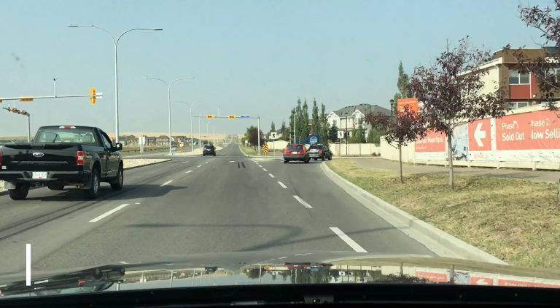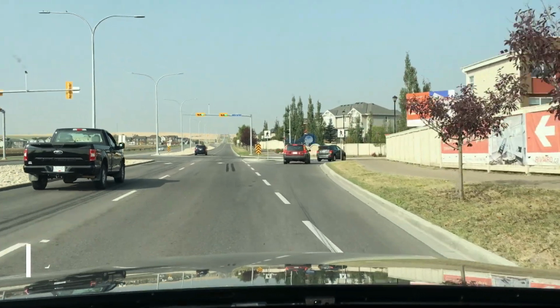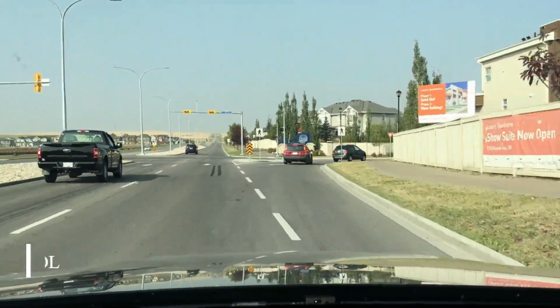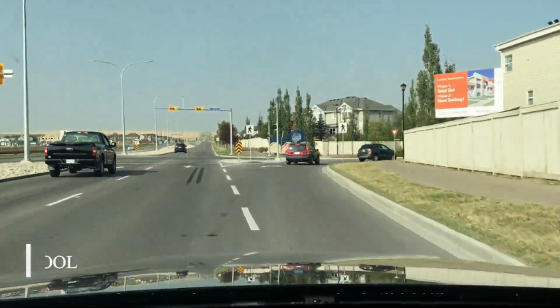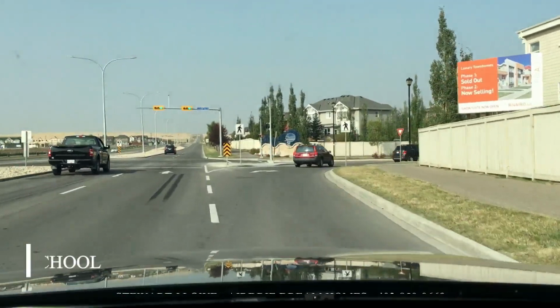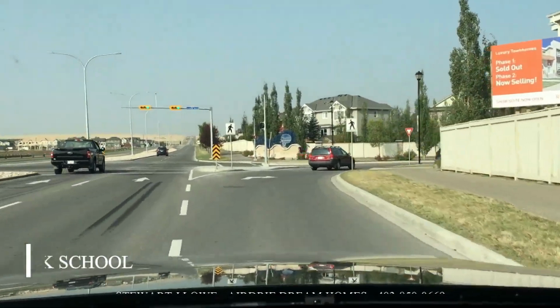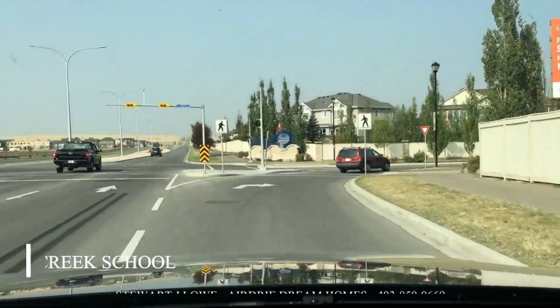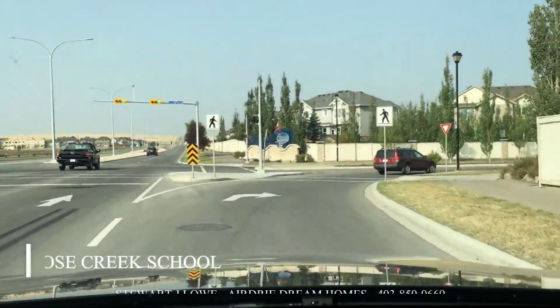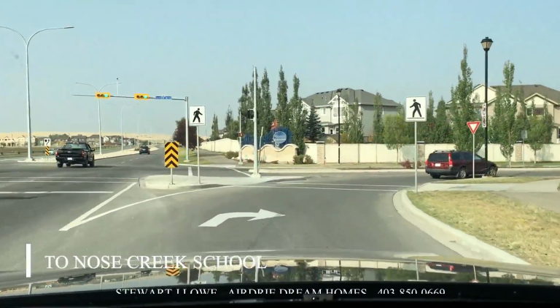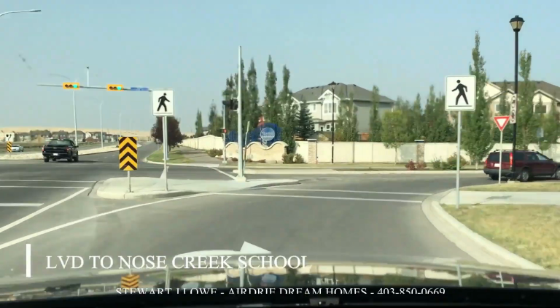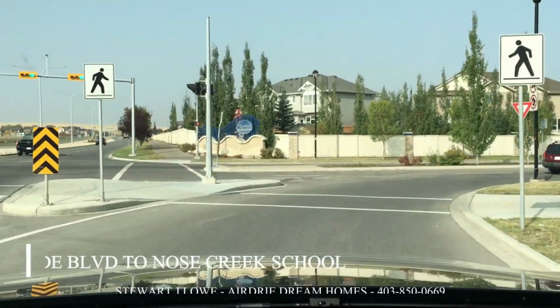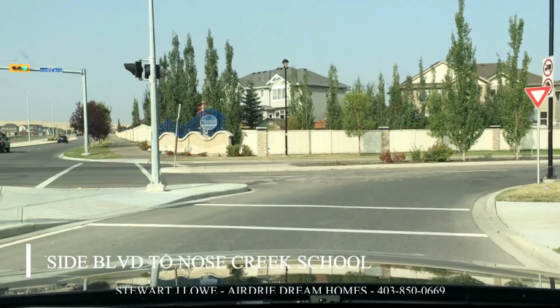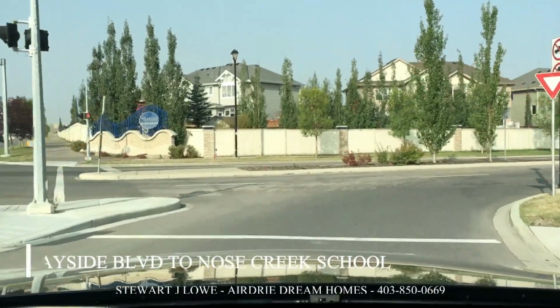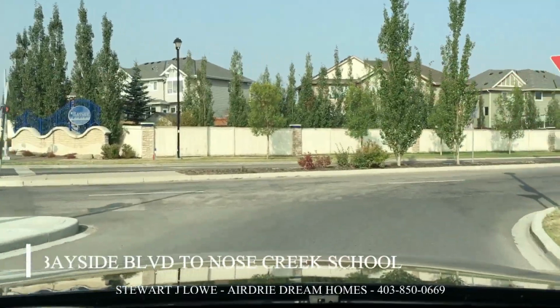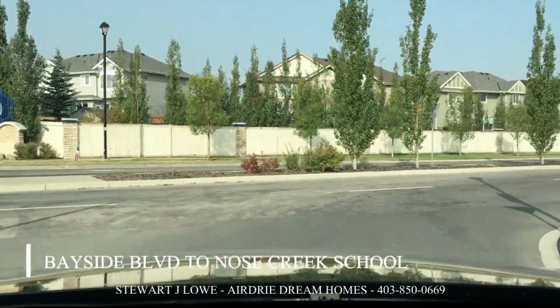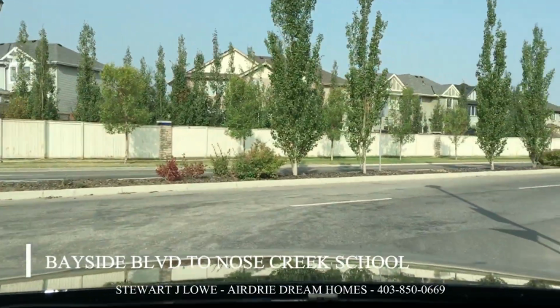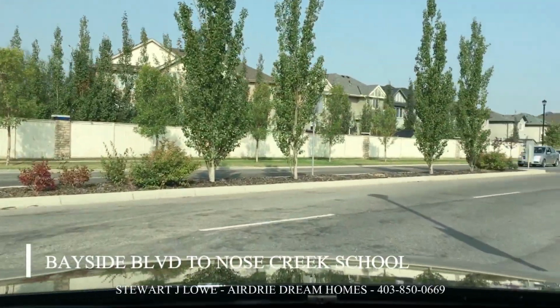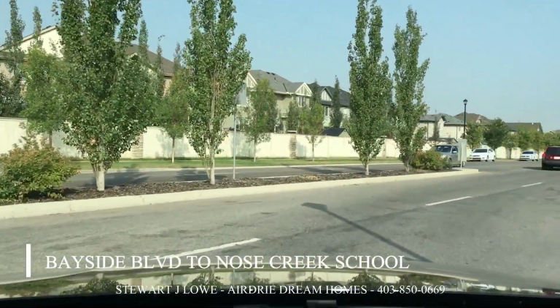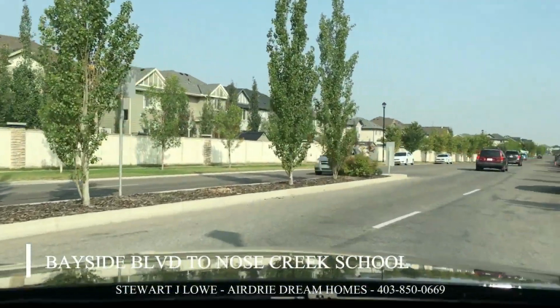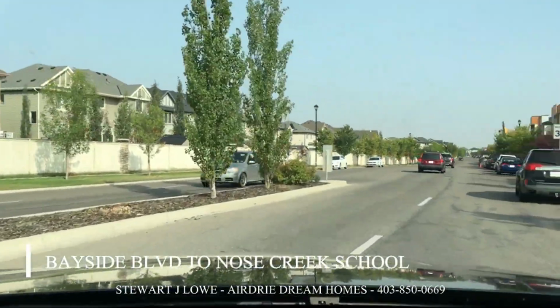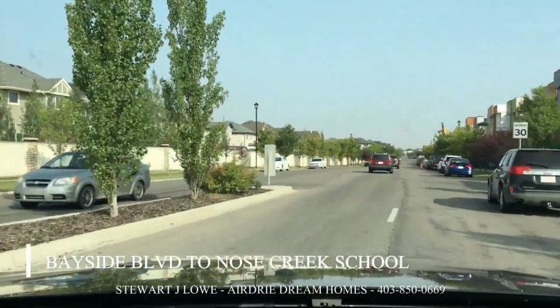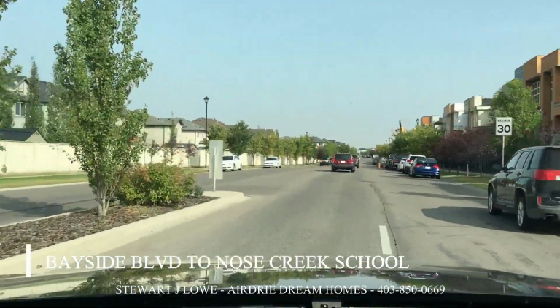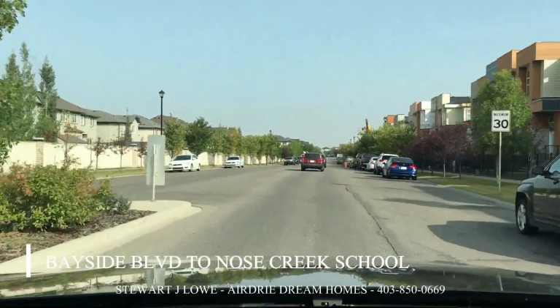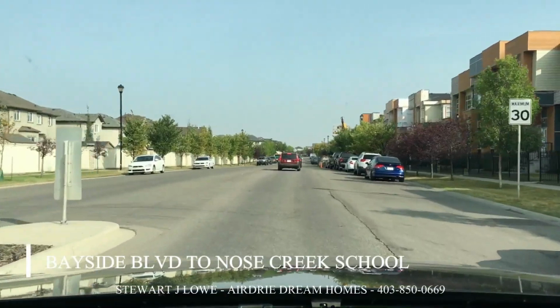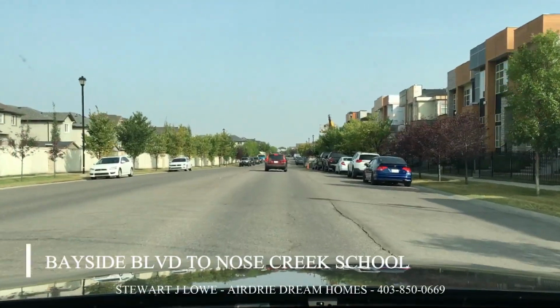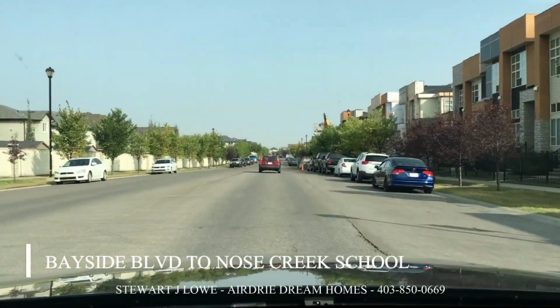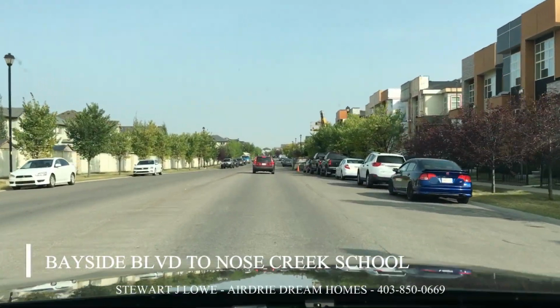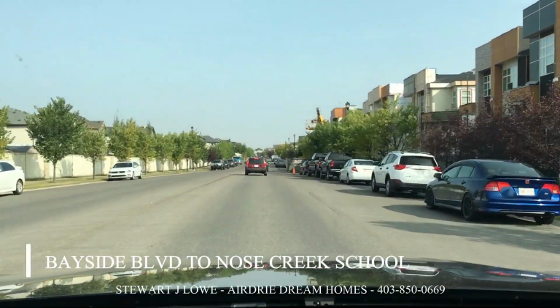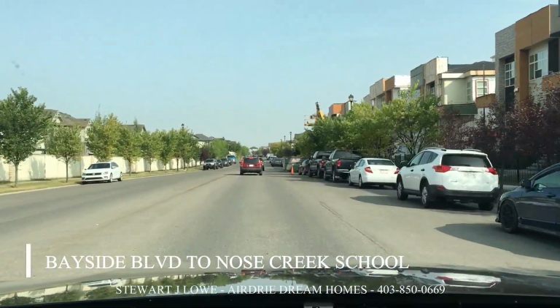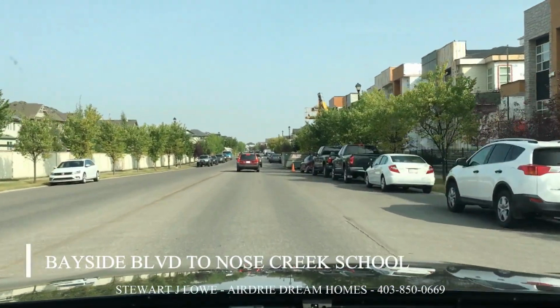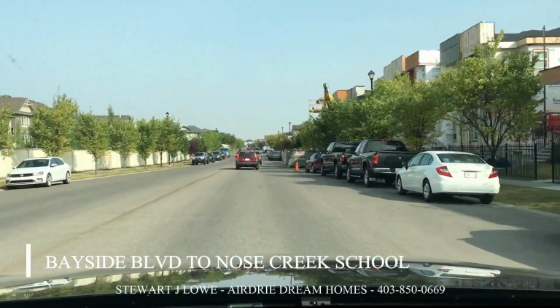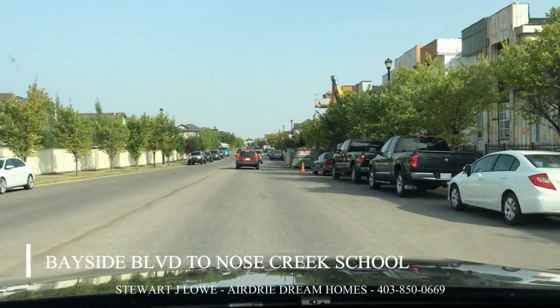Today we take a quick drive up to Bayside in Airdrie, in particular the Nose Creek Elementary School in Airdrie and the houses that are just around it. In off the main road and then Bayside Boulevard will take us to the school.